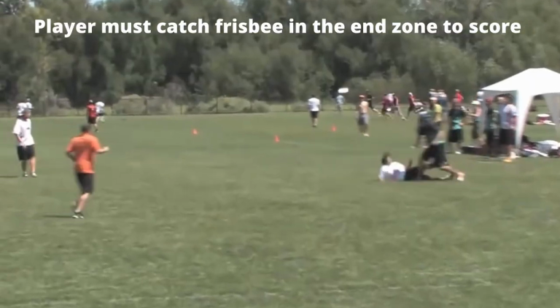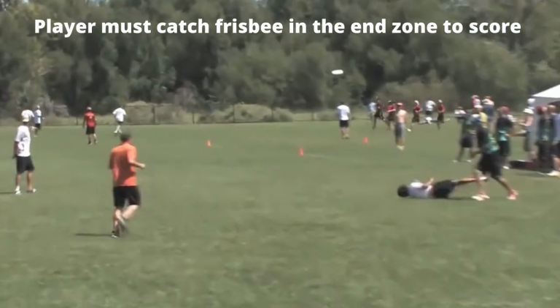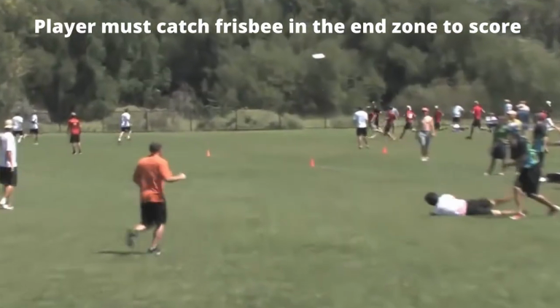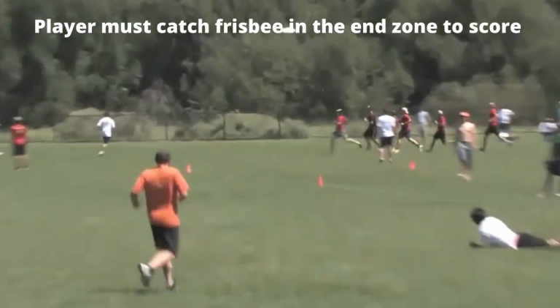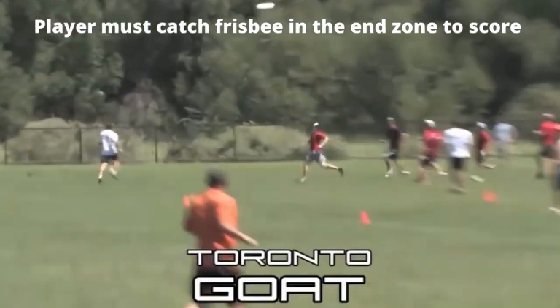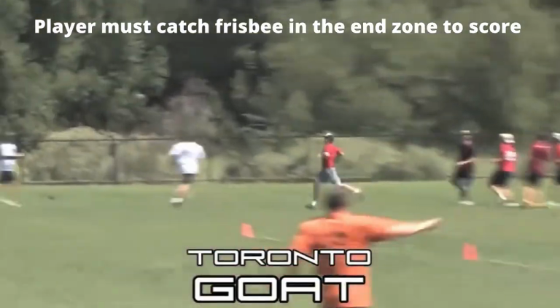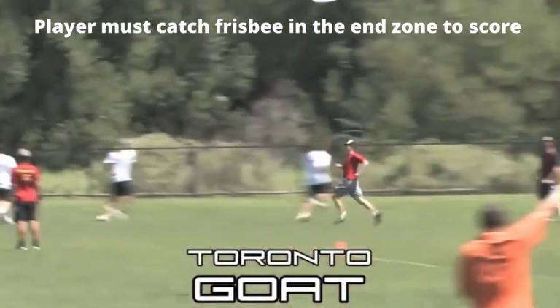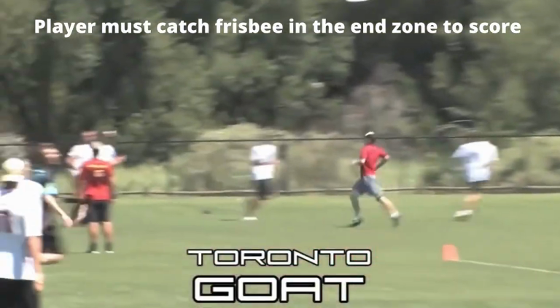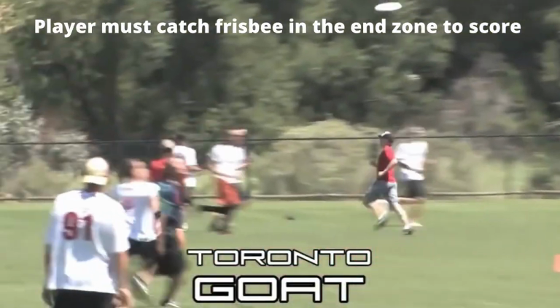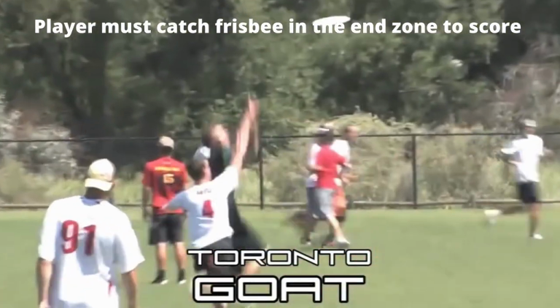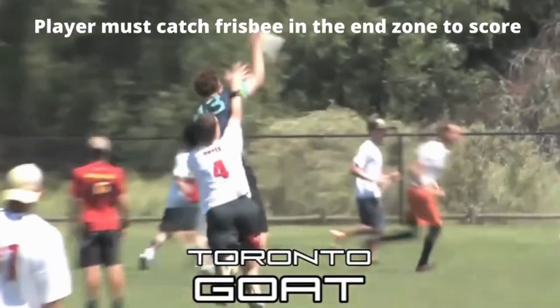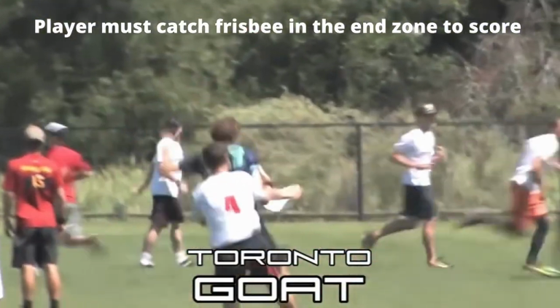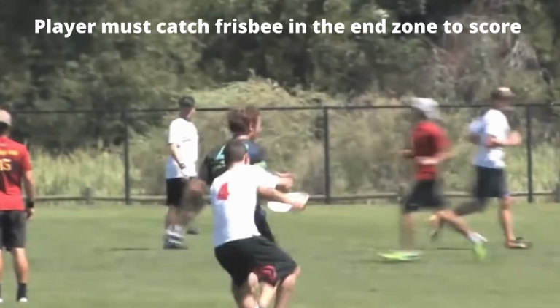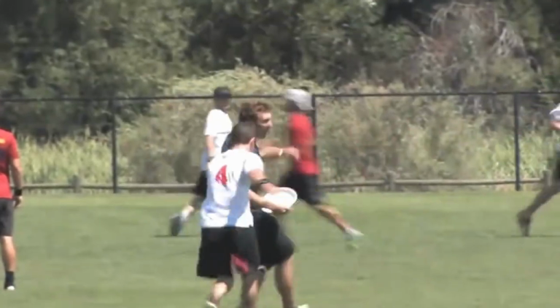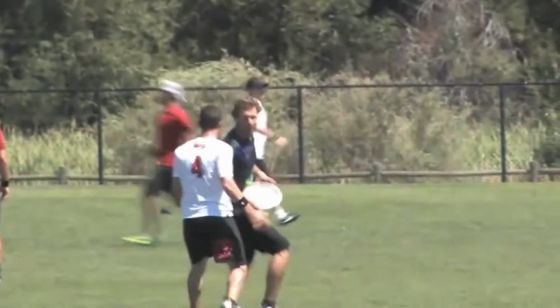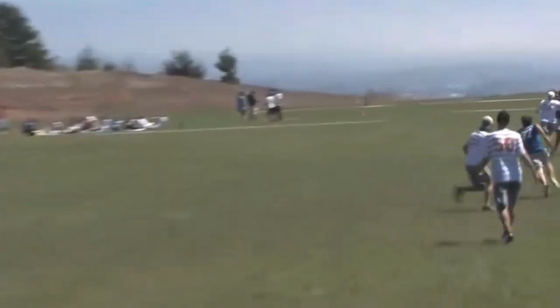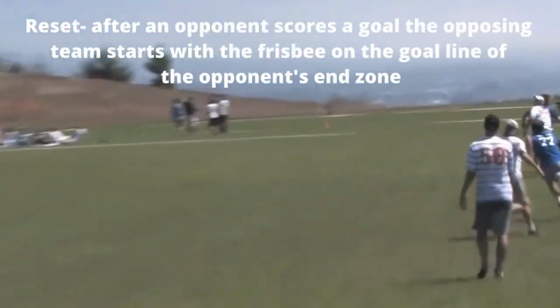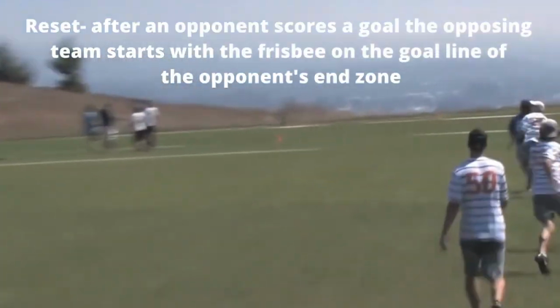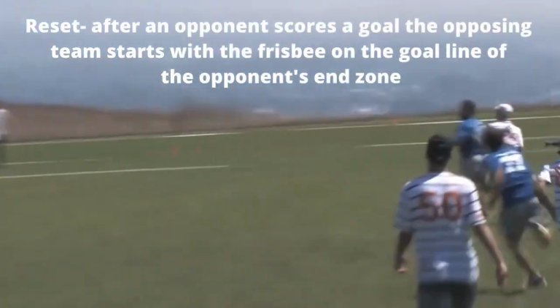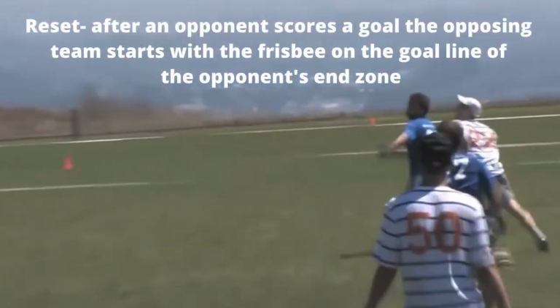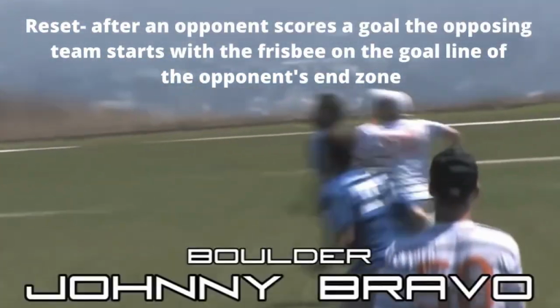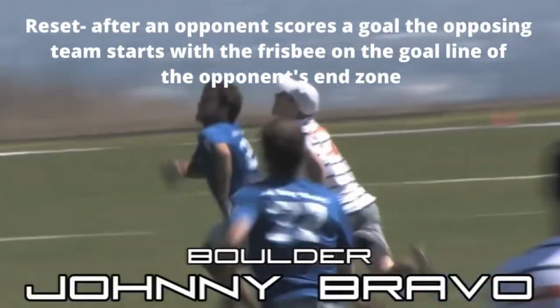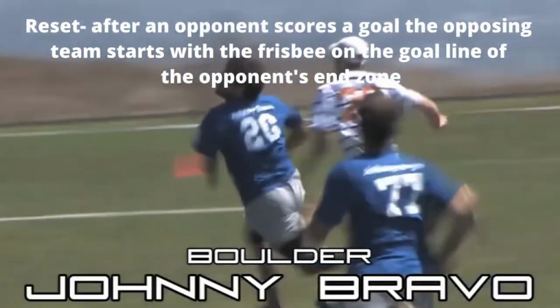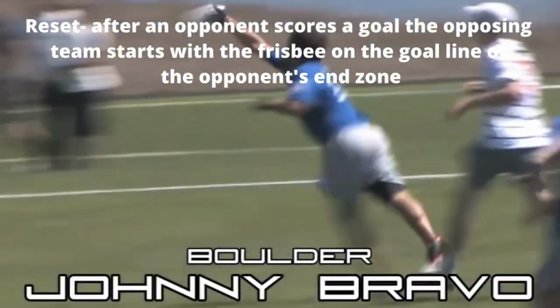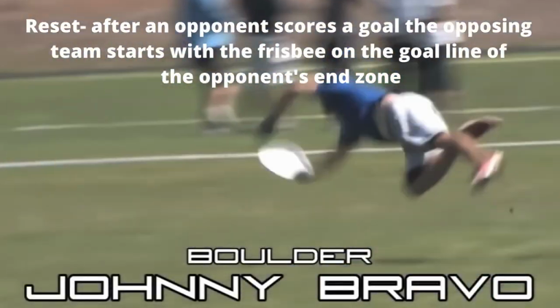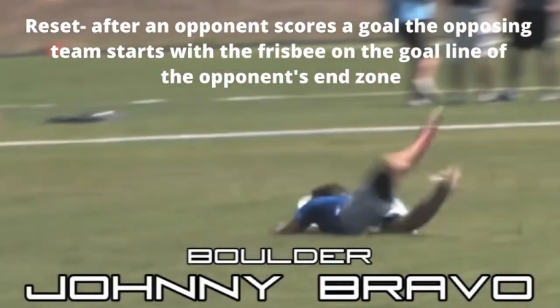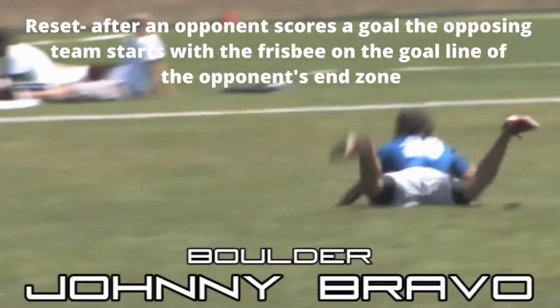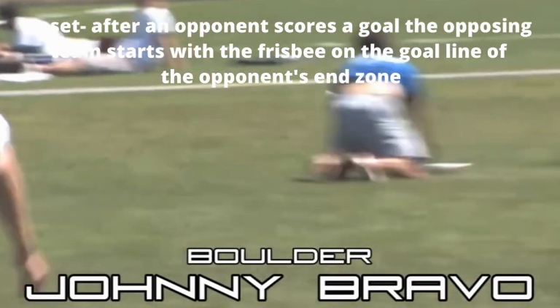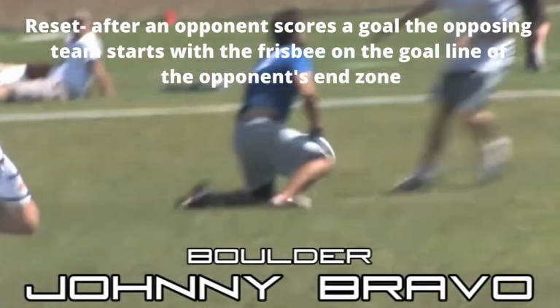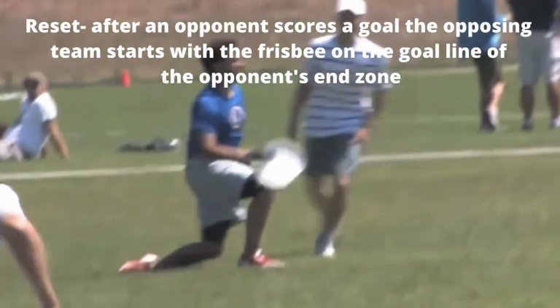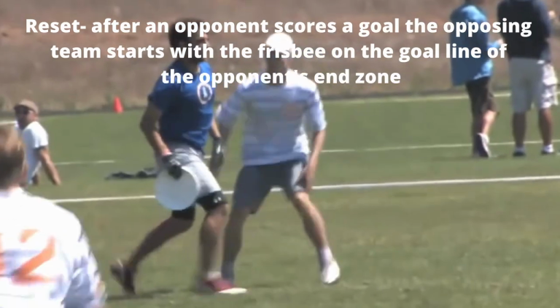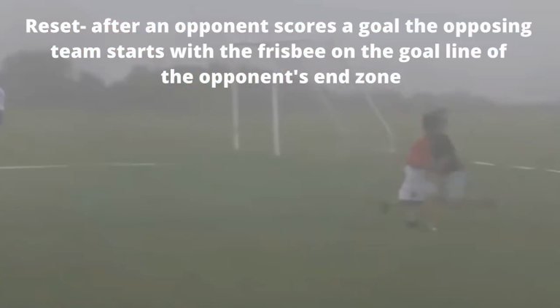A player must catch the frisbee in the end zone to score. After an opponent scores a goal, the opposing team starts with the frisbee on the goal line of the opponent's end zone.